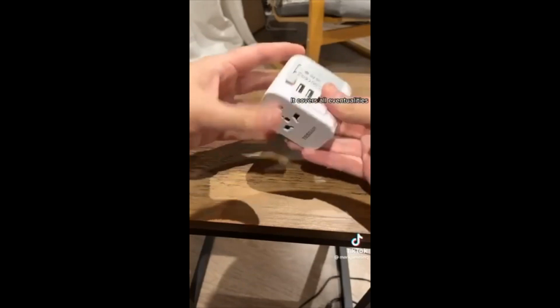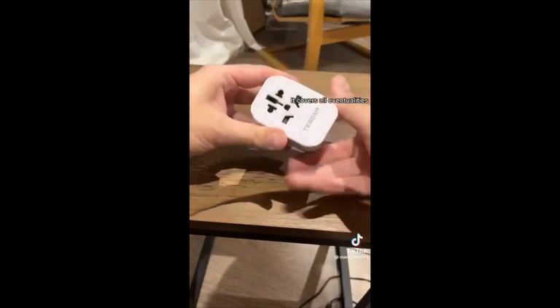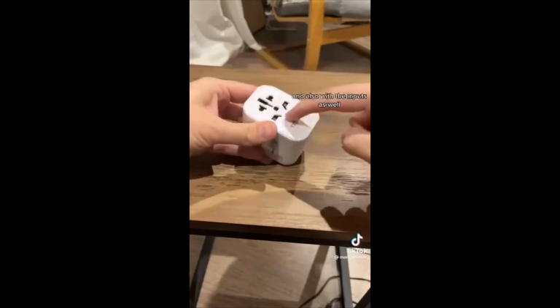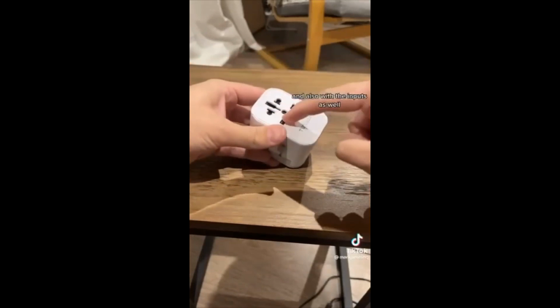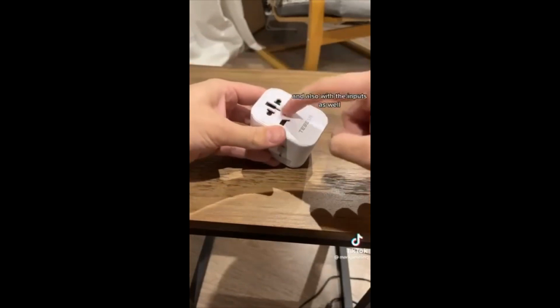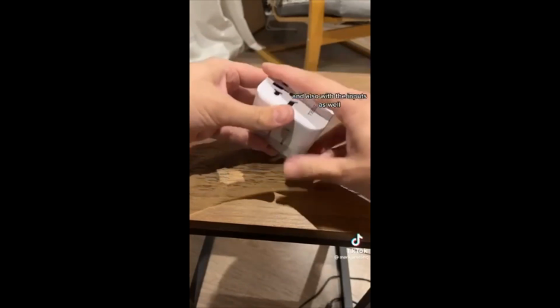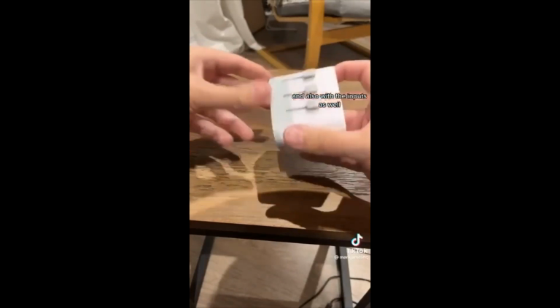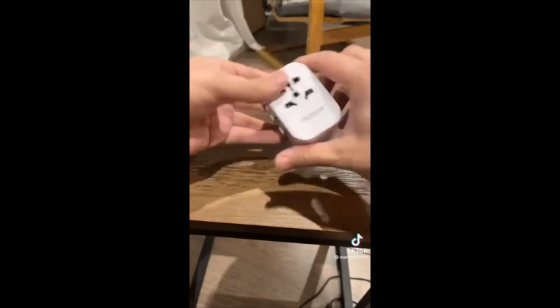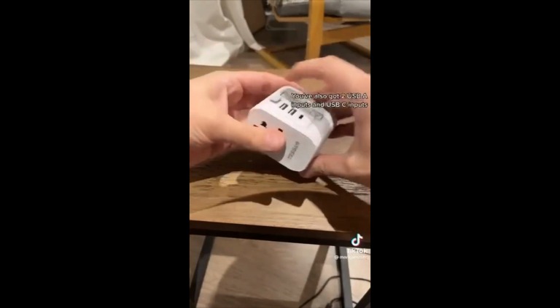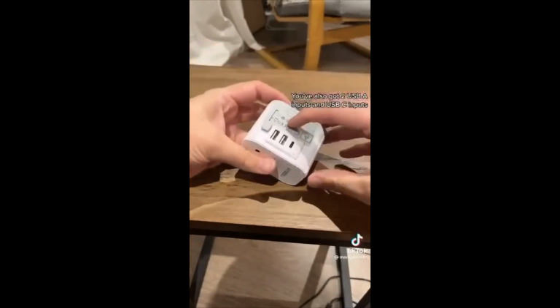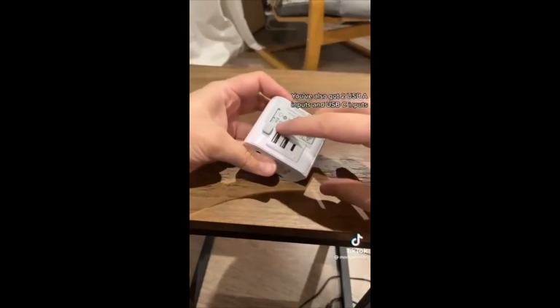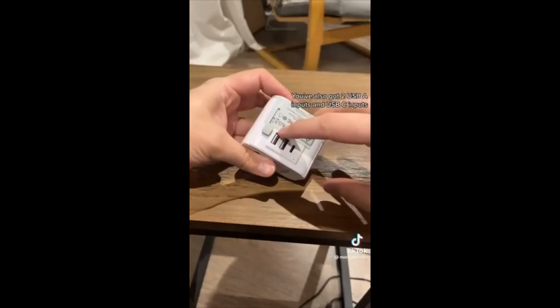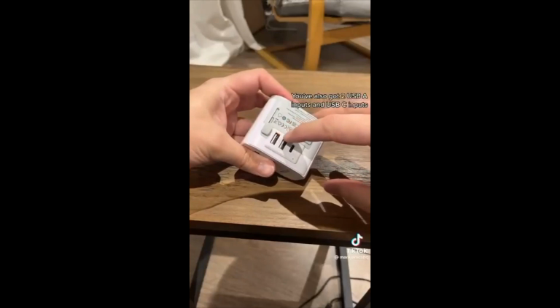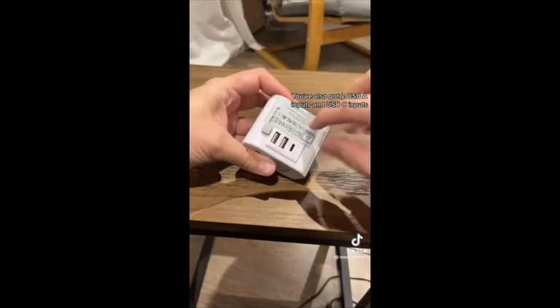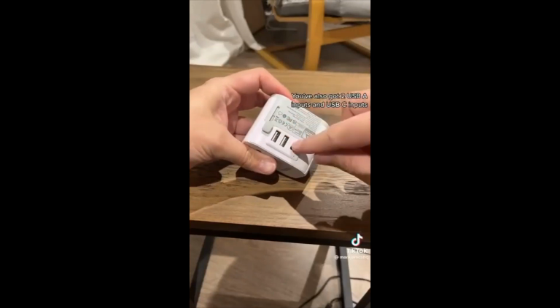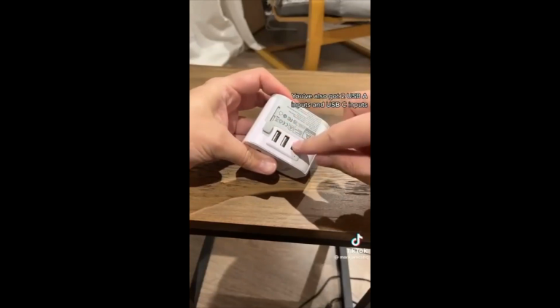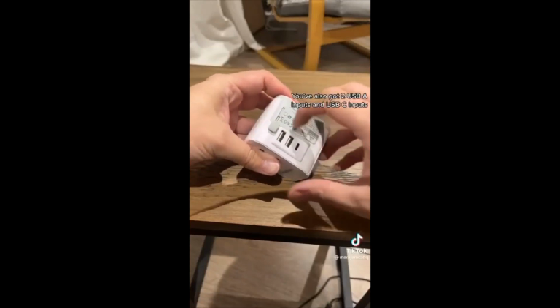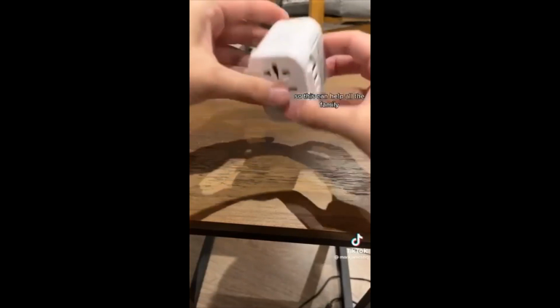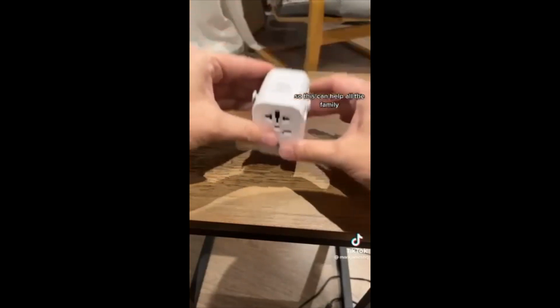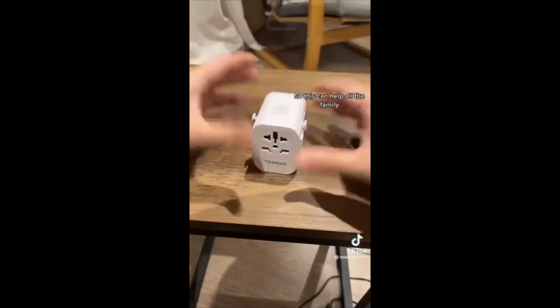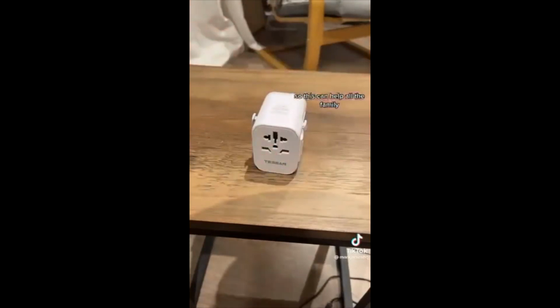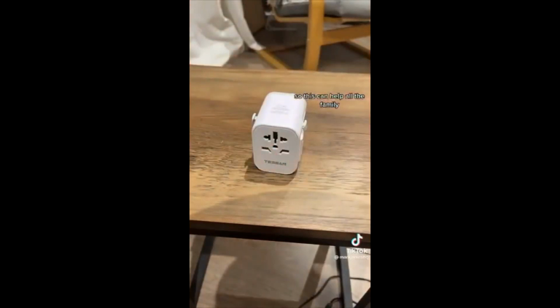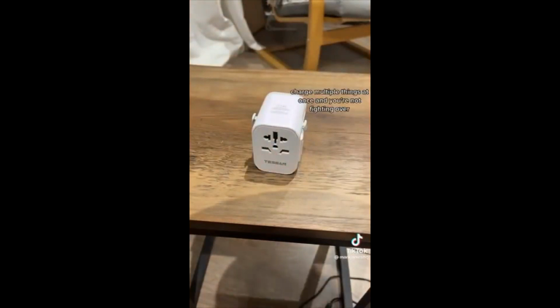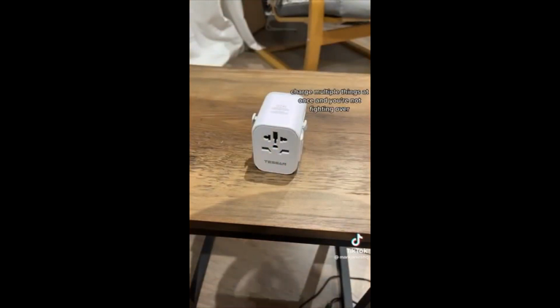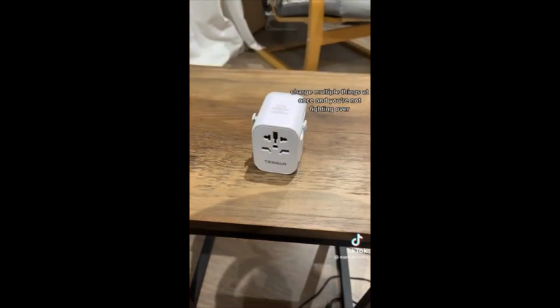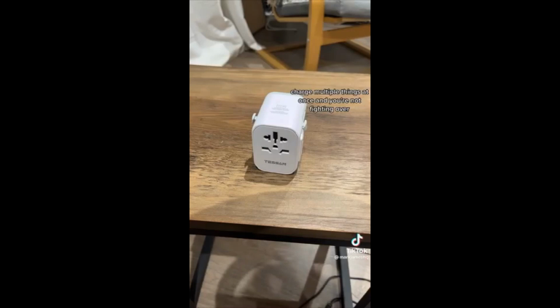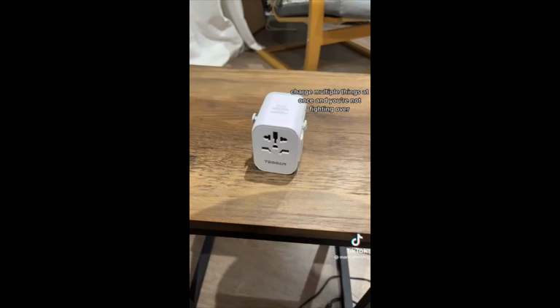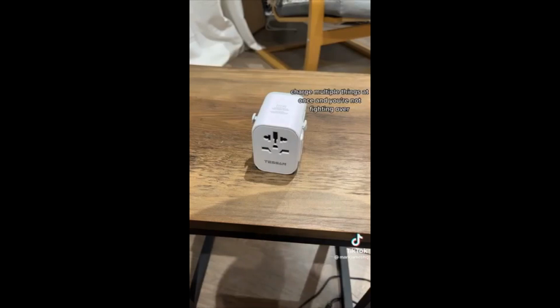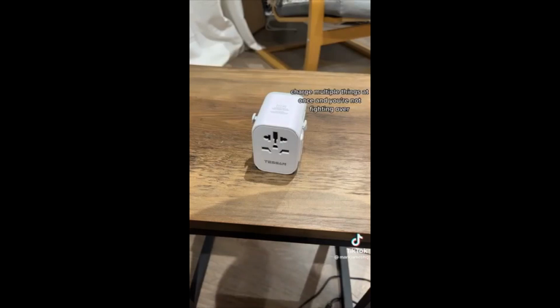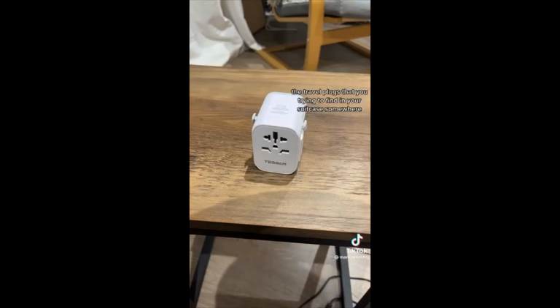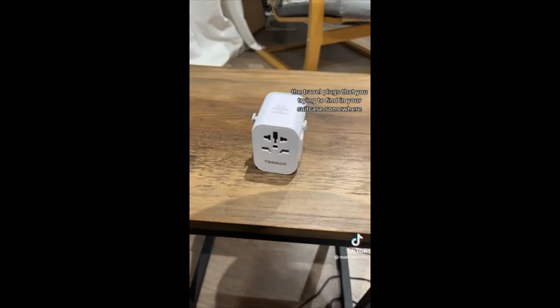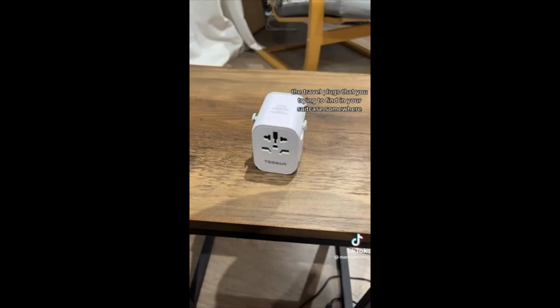It covers all eventualities, and with the inputs as well you've got two USB-A inputs and a USB-C input. So this can help all the family charge multiple things at once, and you're not fighting over the travel plugs that you're trying to find in your suitcase somewhere.